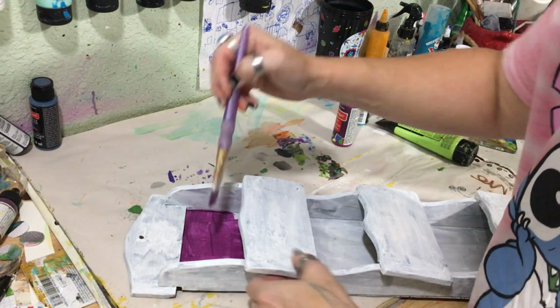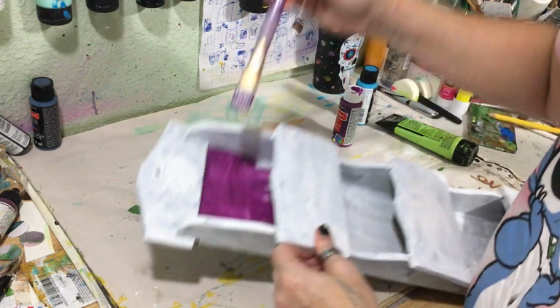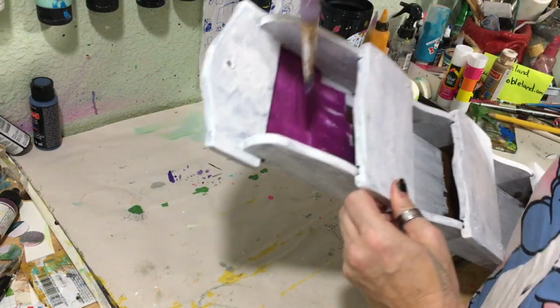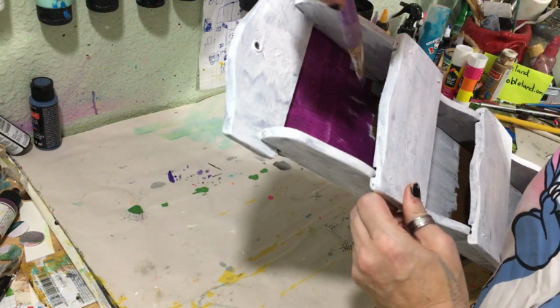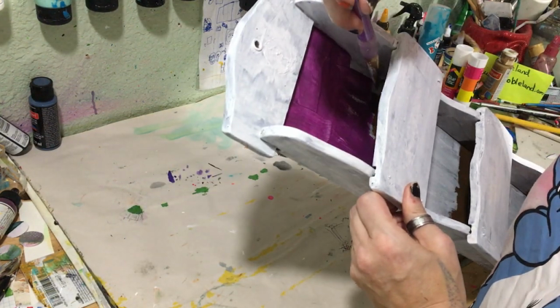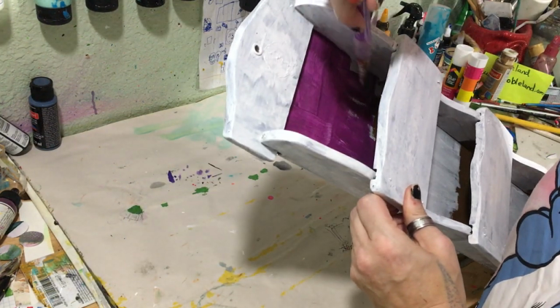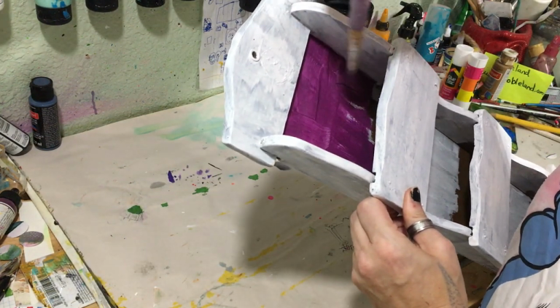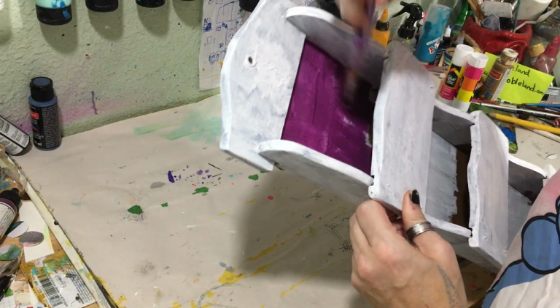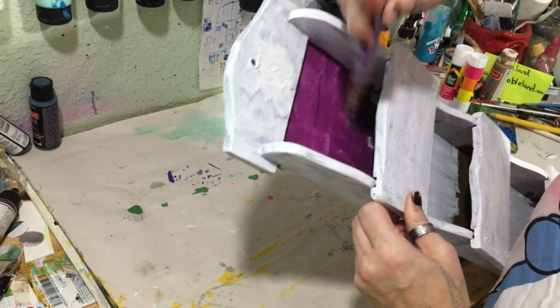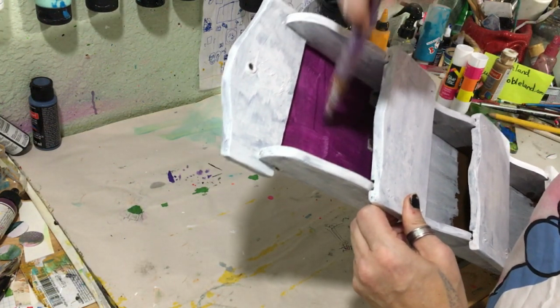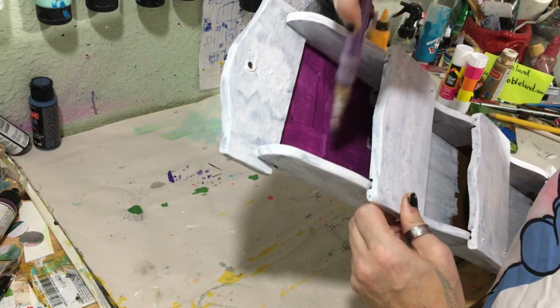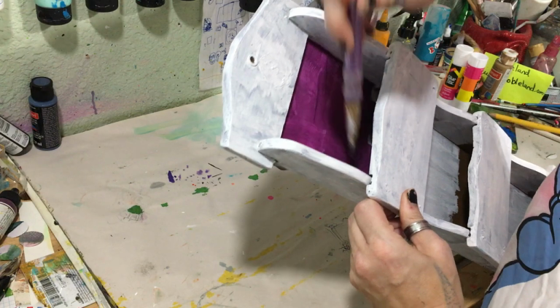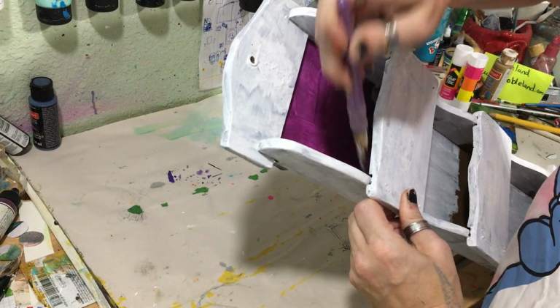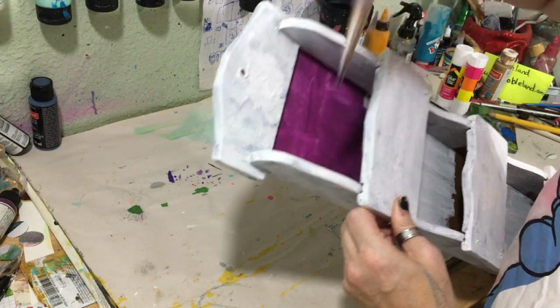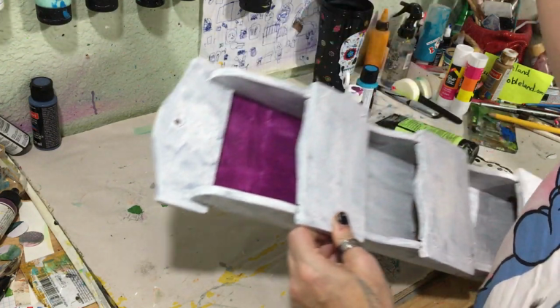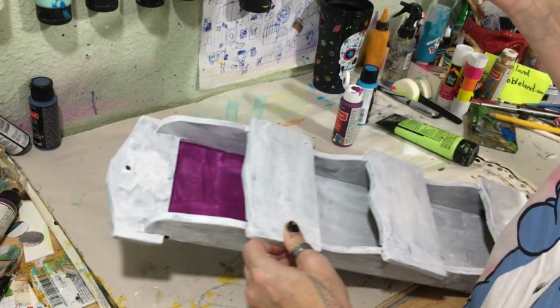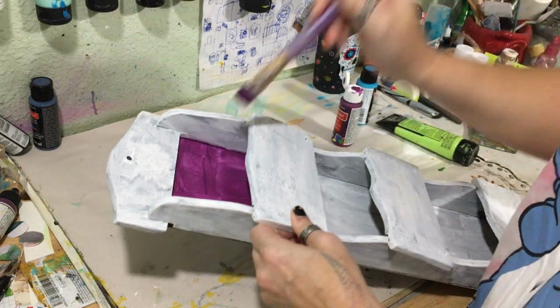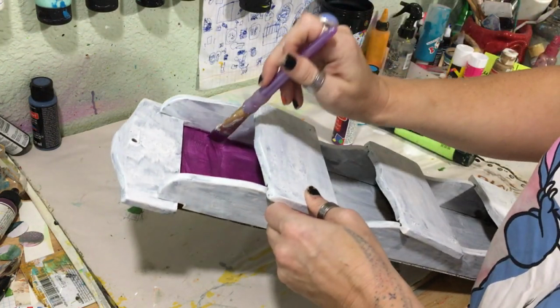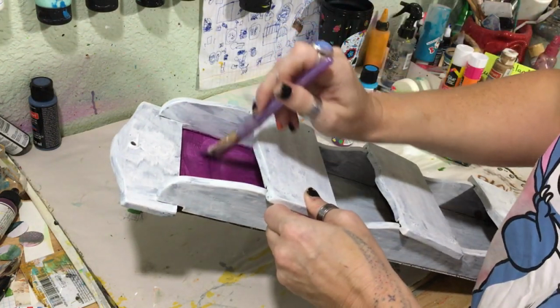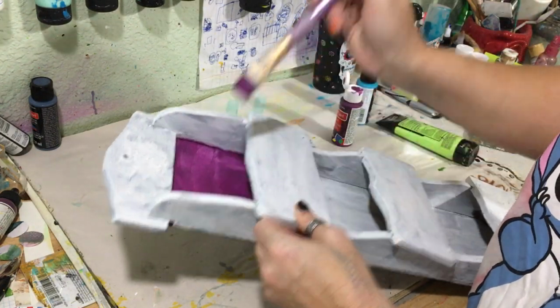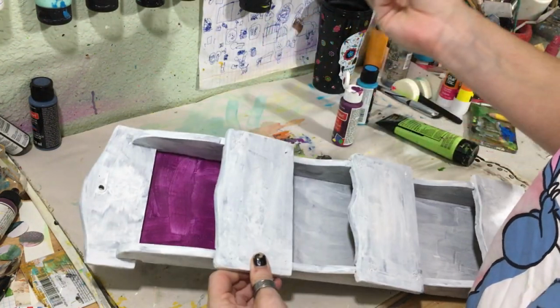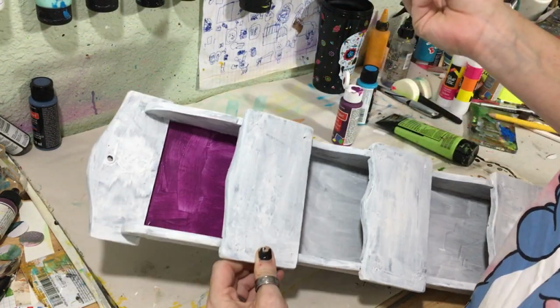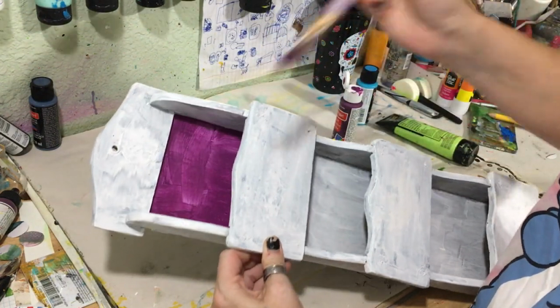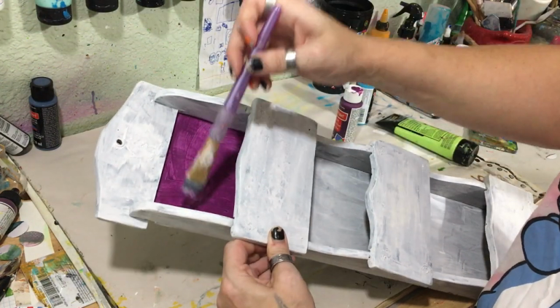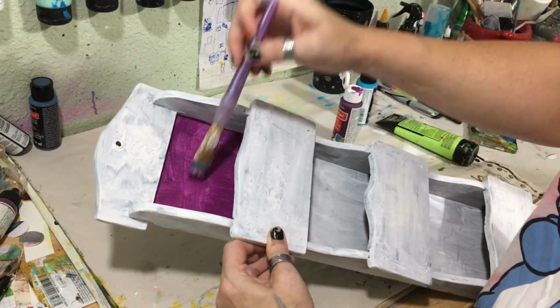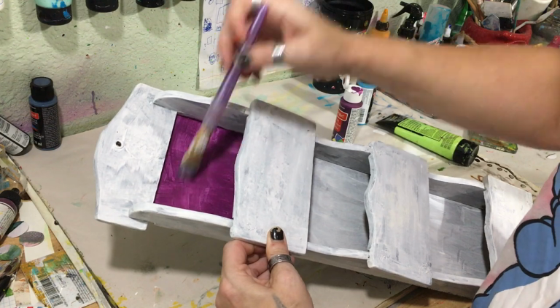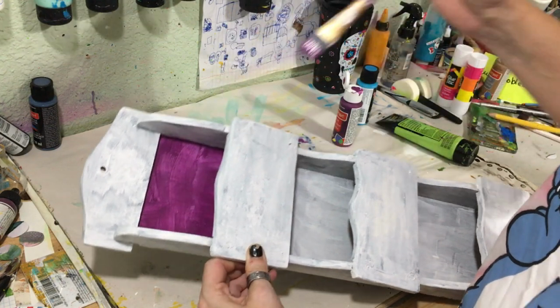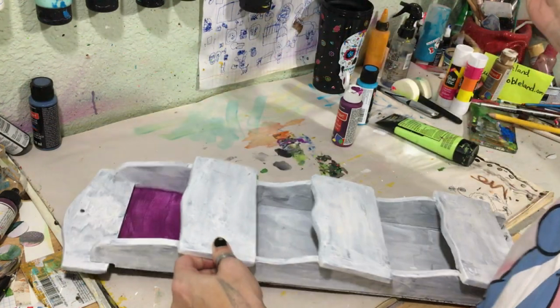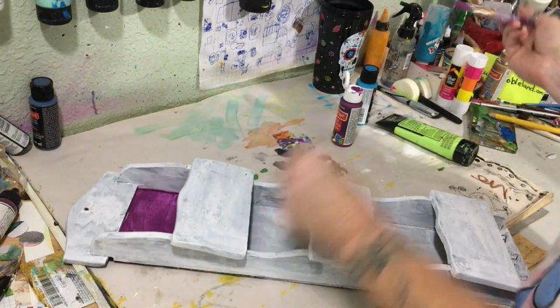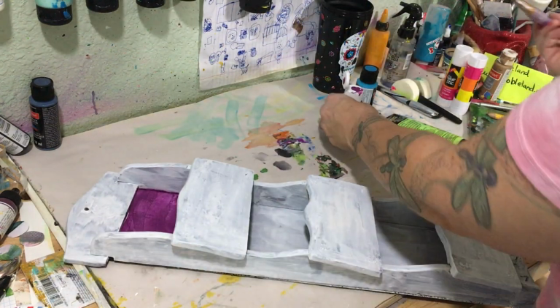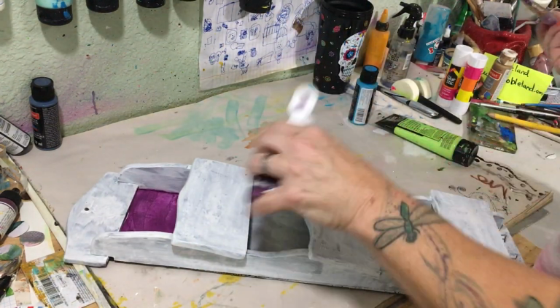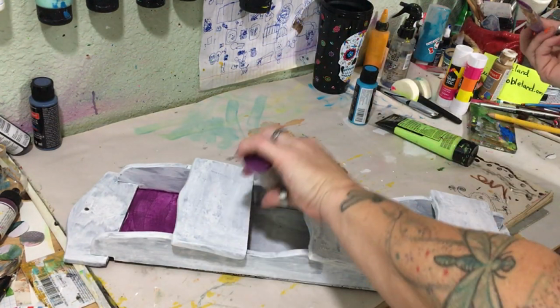Now, whether you are going to do more than one coat, that's up to you on these type of things. I'm going to do one coat, go back and see how it is. But looking at that, I'm going to say I'm going to have to put two coats on.